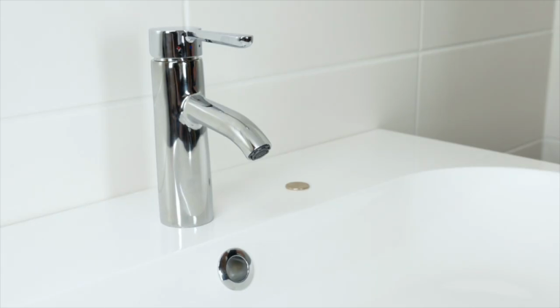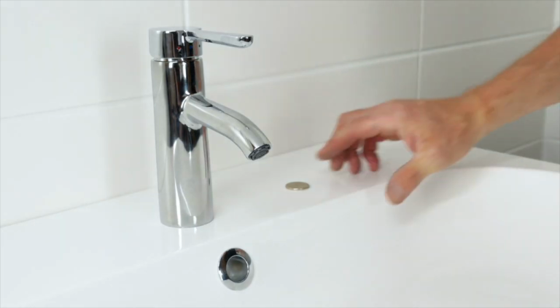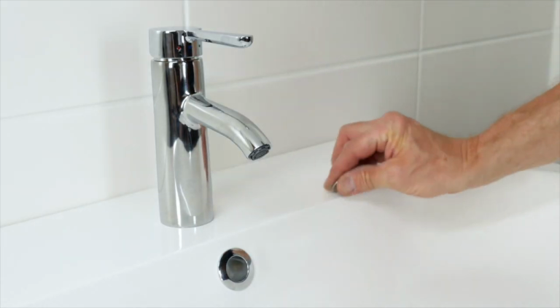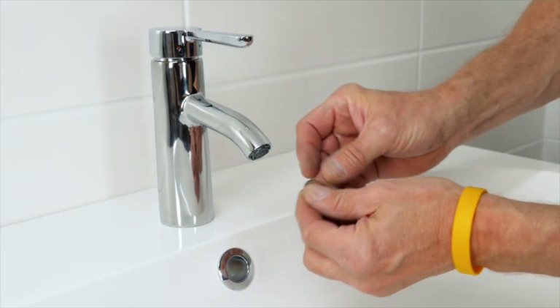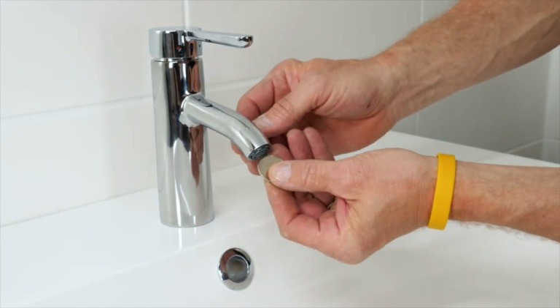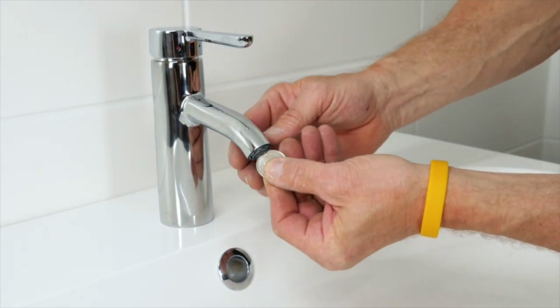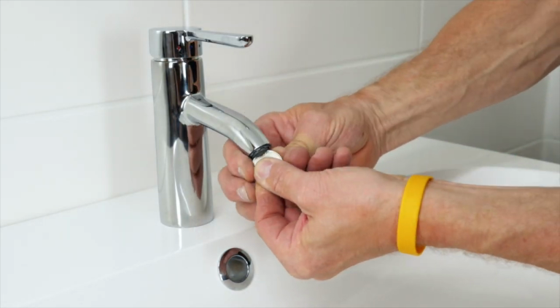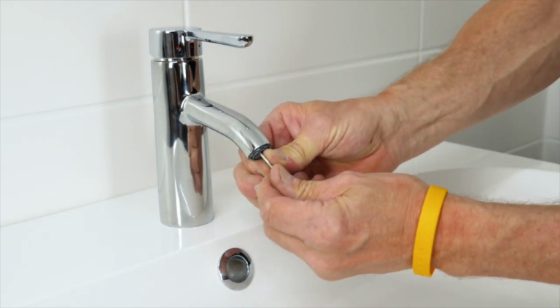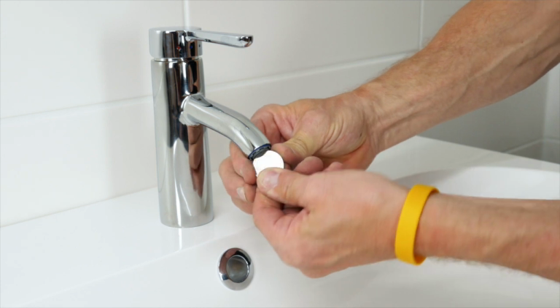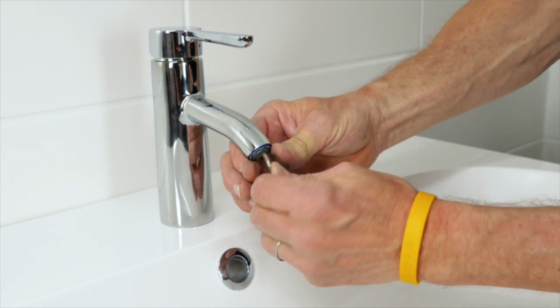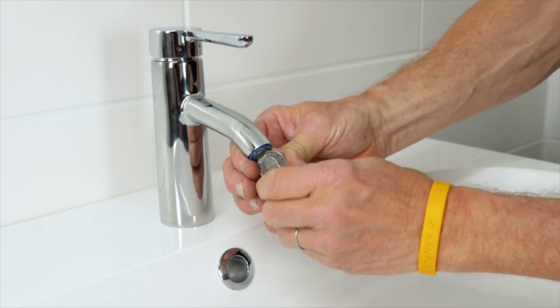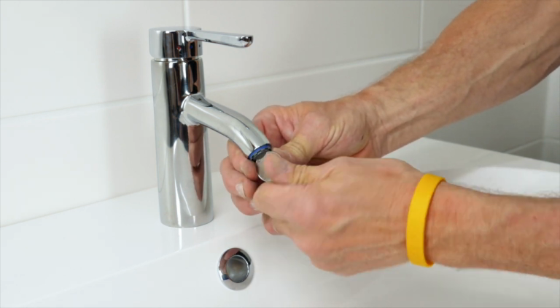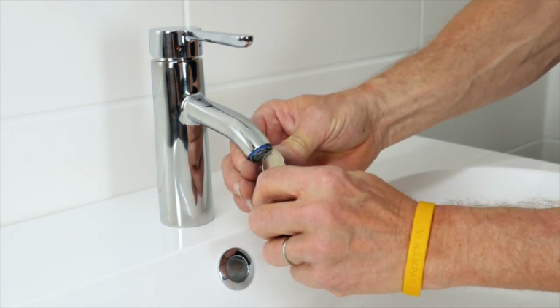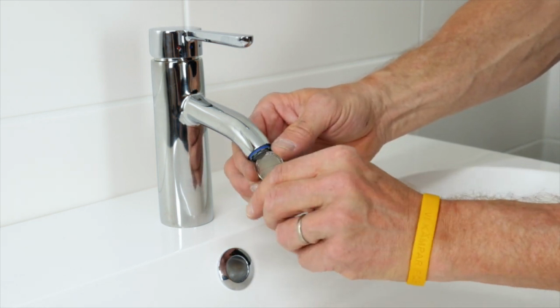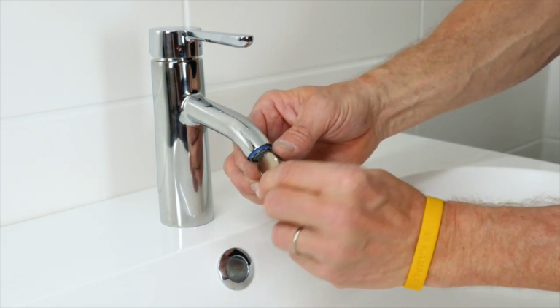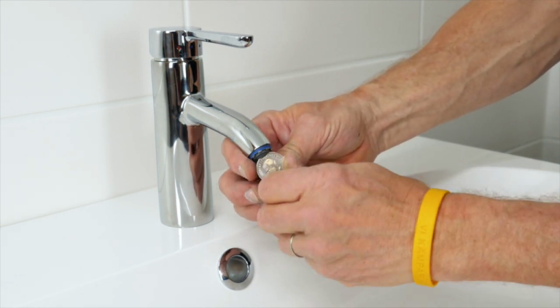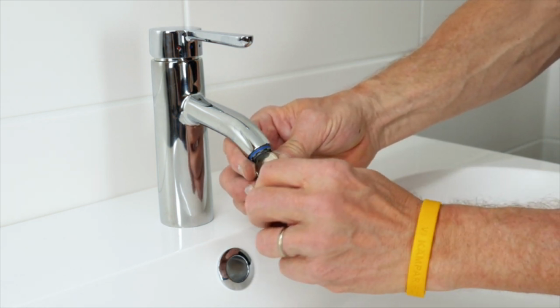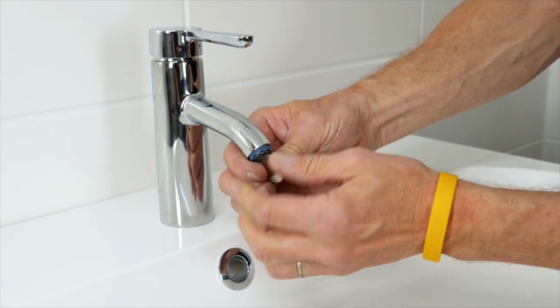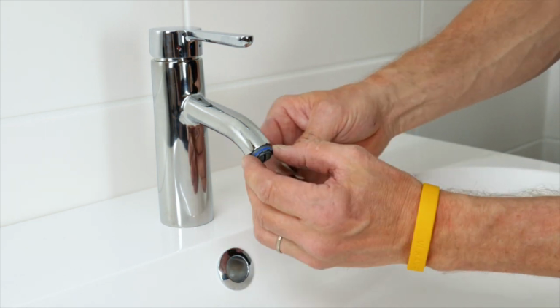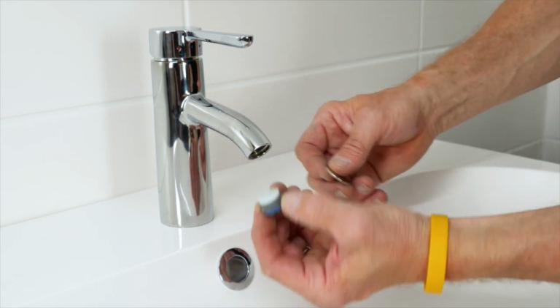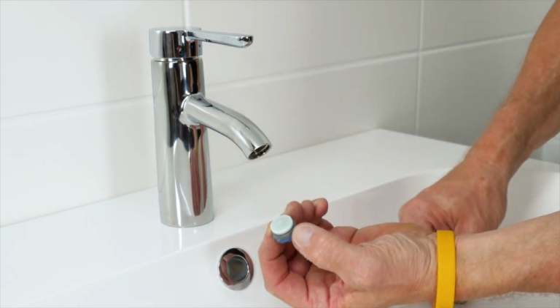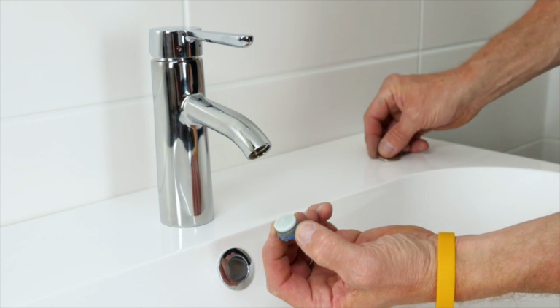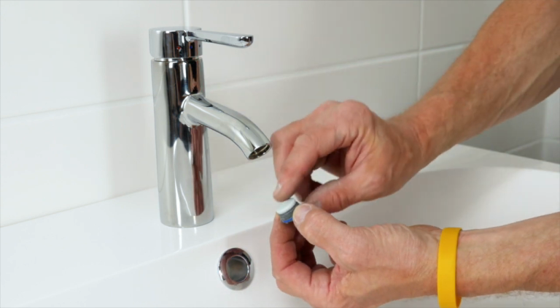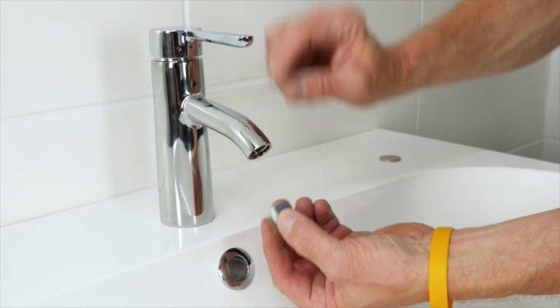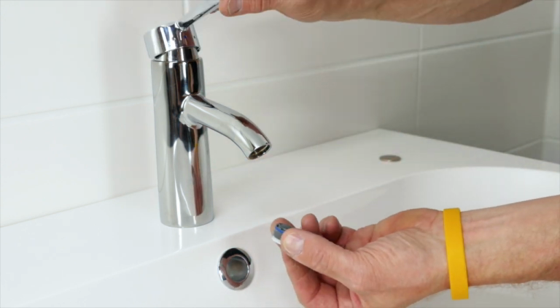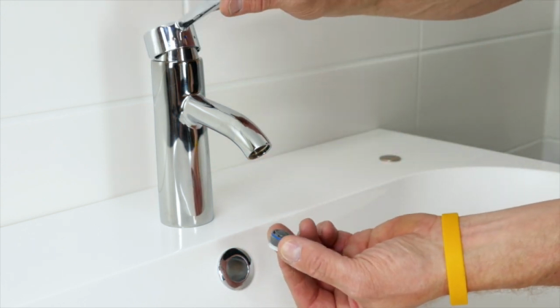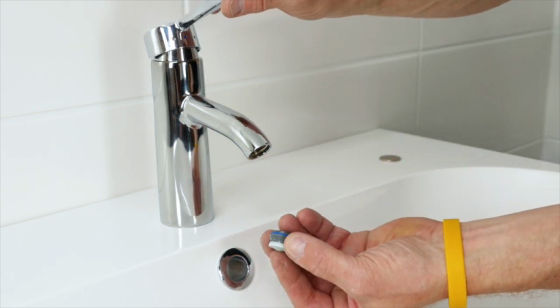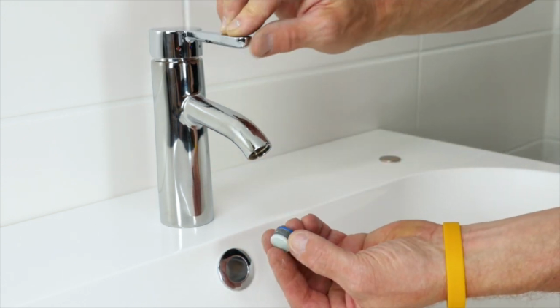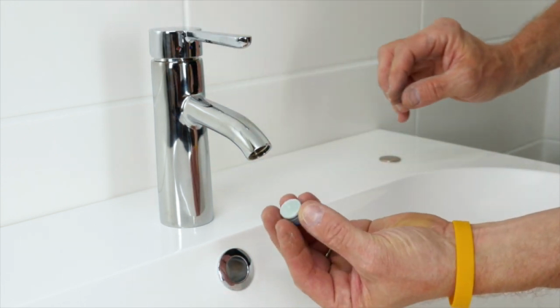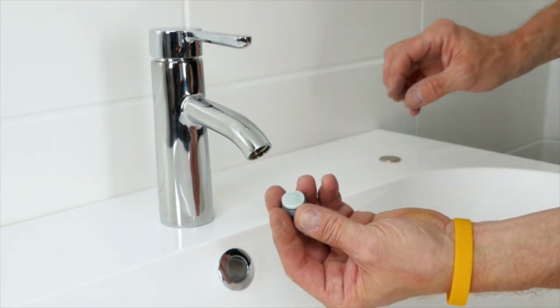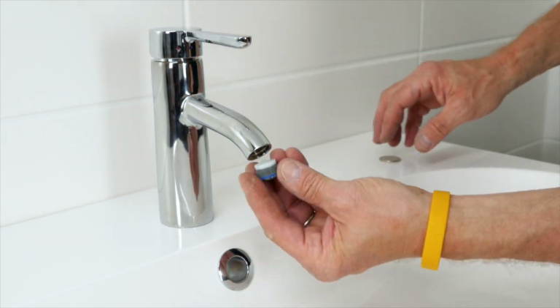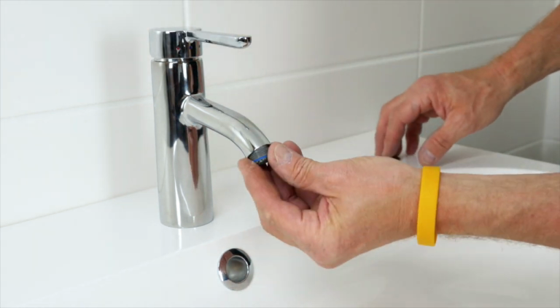Another tip is to clean debris and dirt from the aerator that is placed in the tap, removing it with a single coin and rinsing the filter with running water. Do this from time to time to keep the aerator clean.